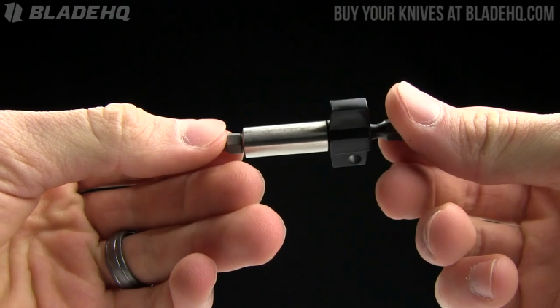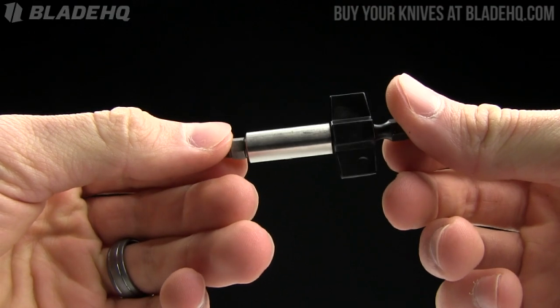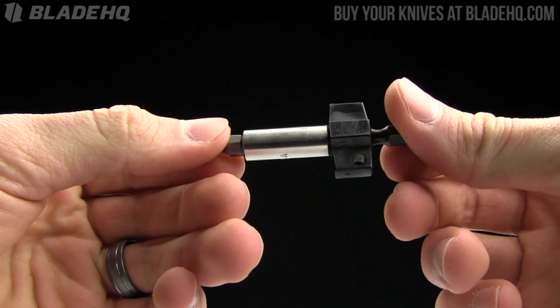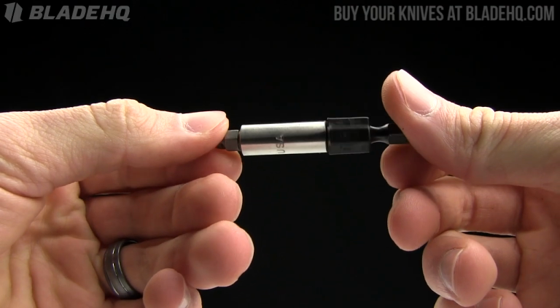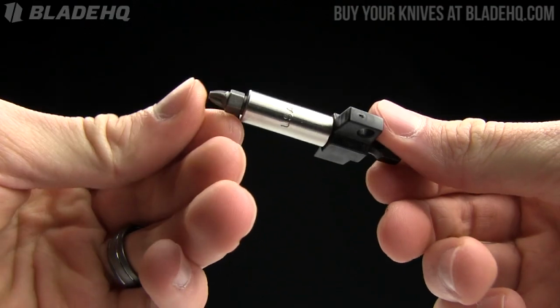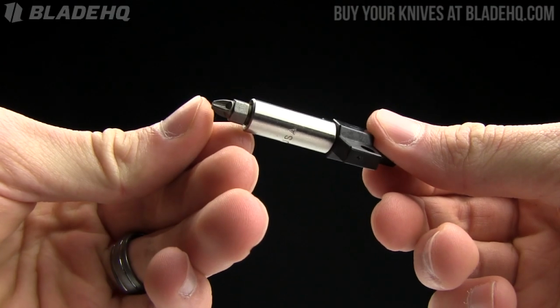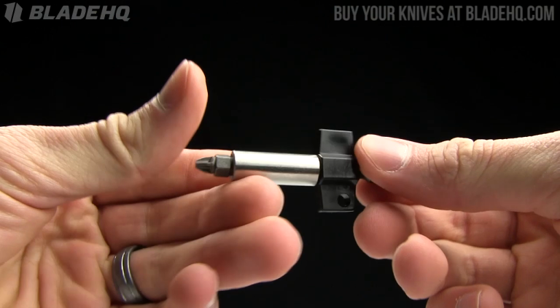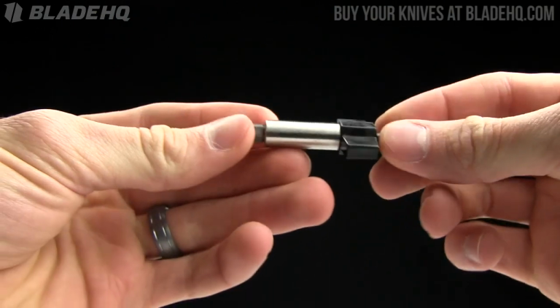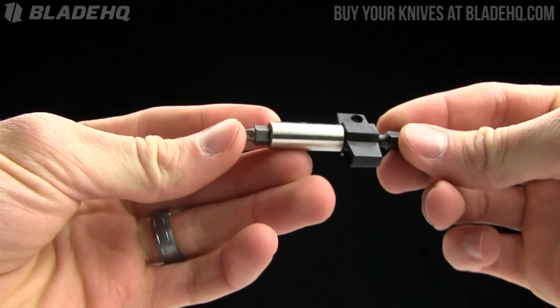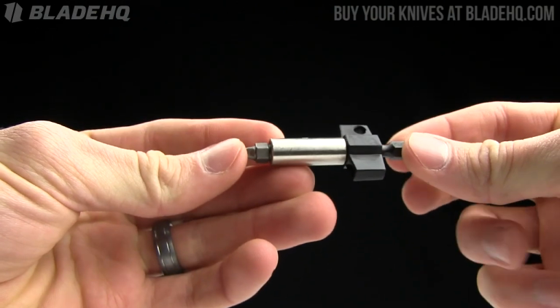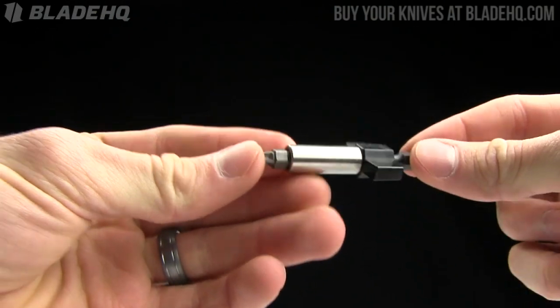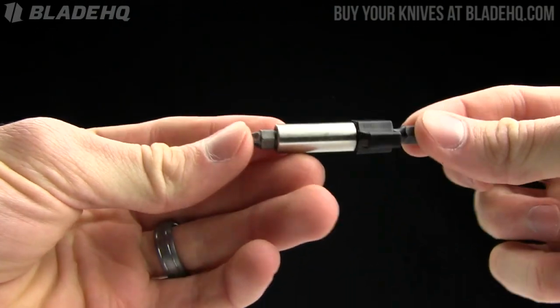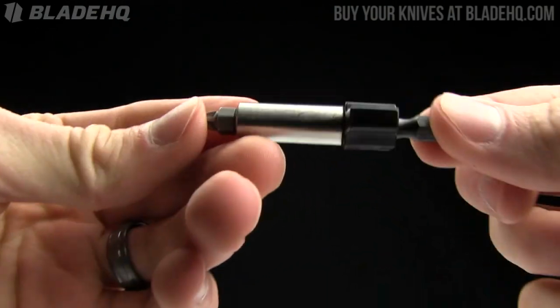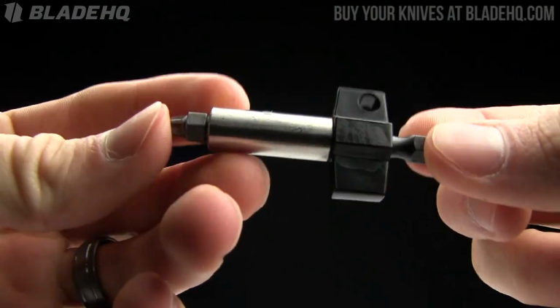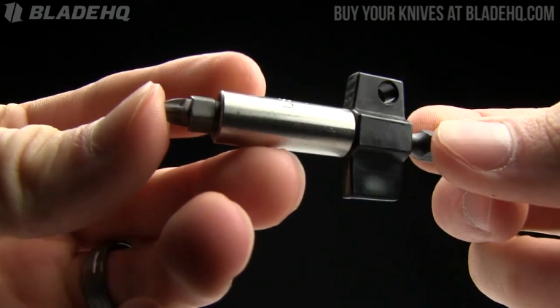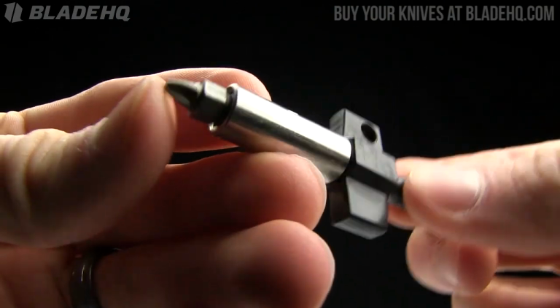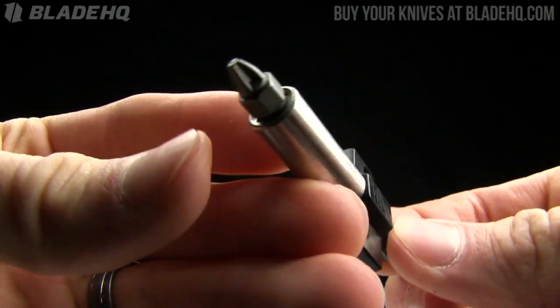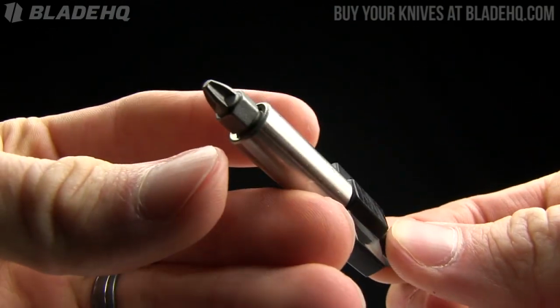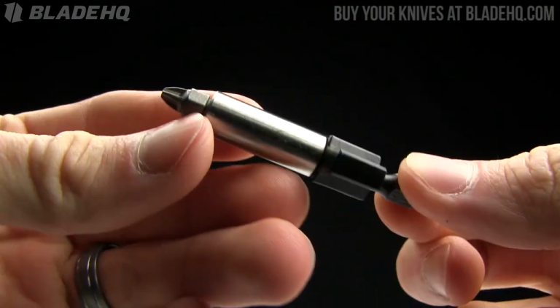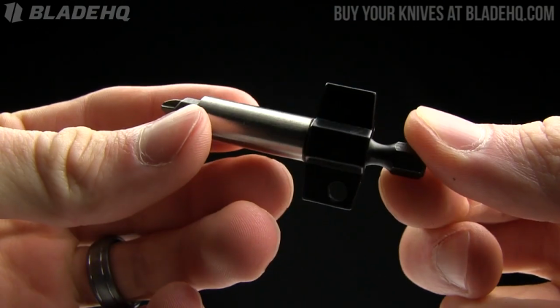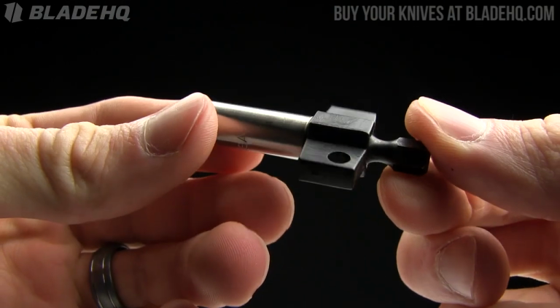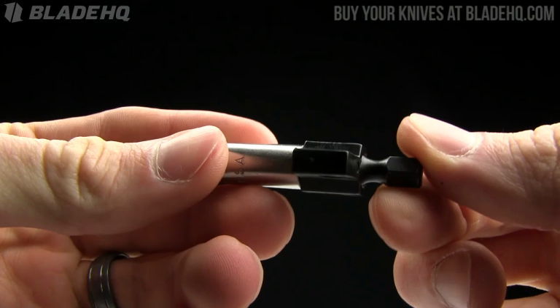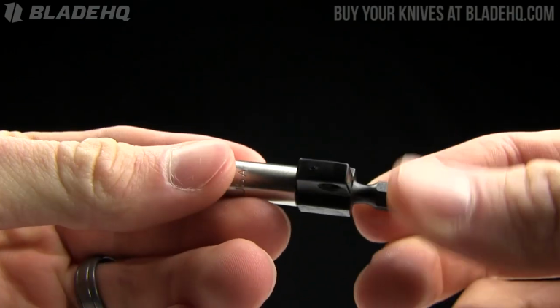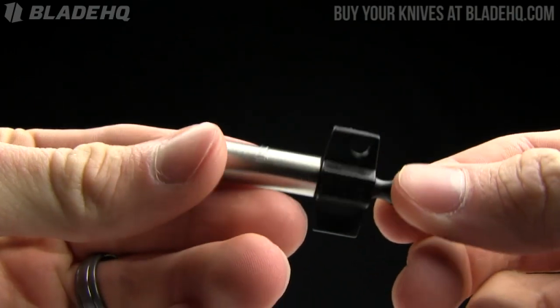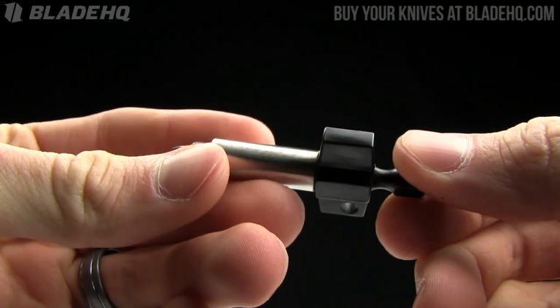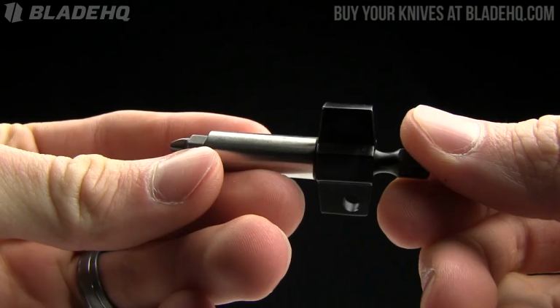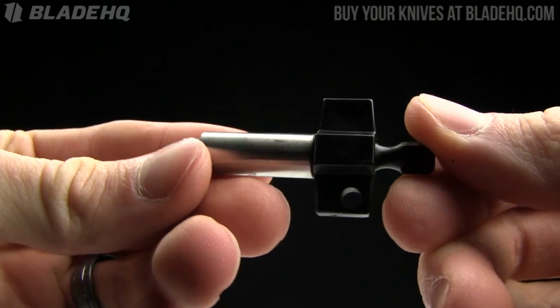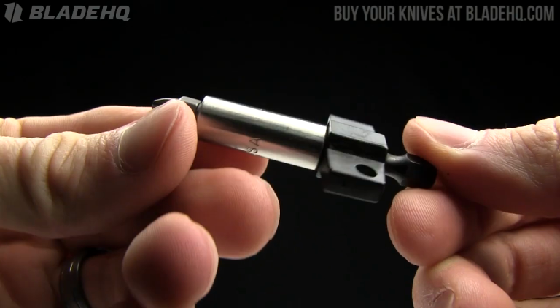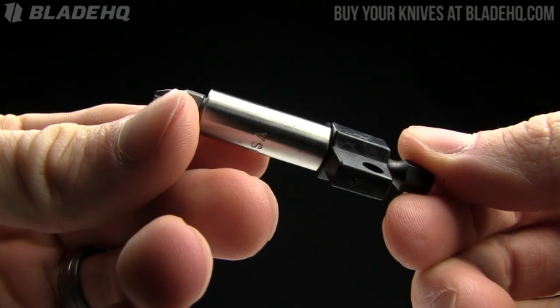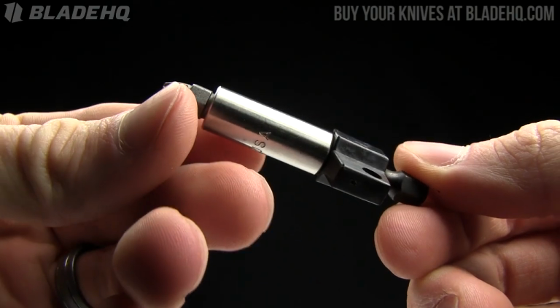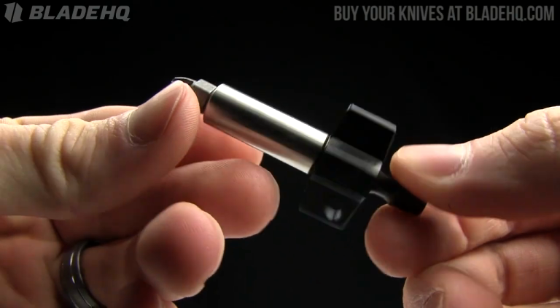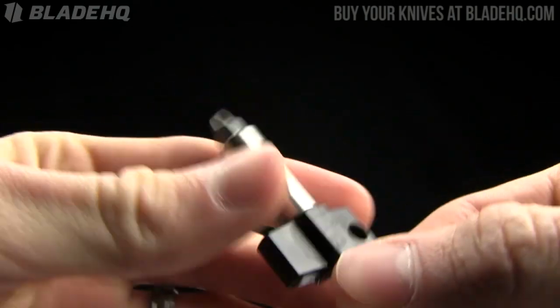Today on BladeHQ.com we are taking a look at the Torky screwdriver multi-tool. Just a little piece here, kind of a cool thing and it's super cheap — $5.95 on BladeHQ.com.